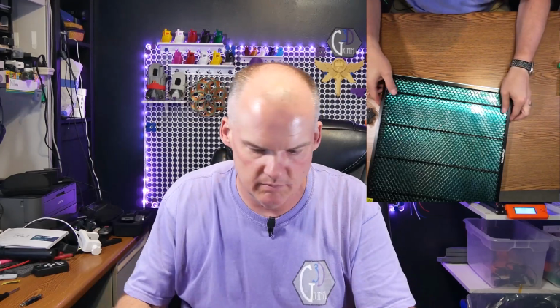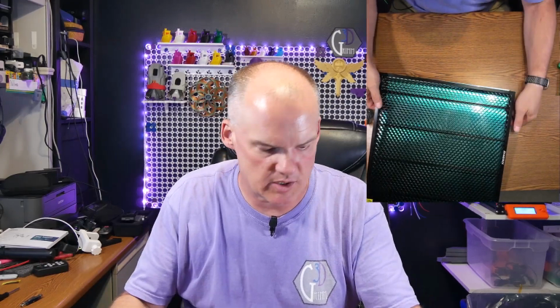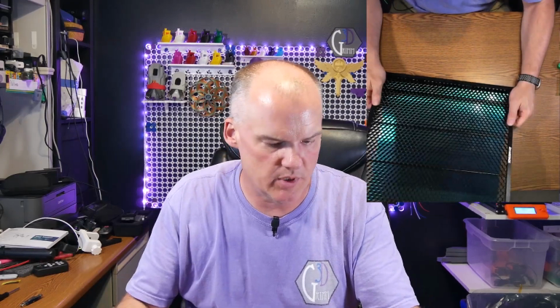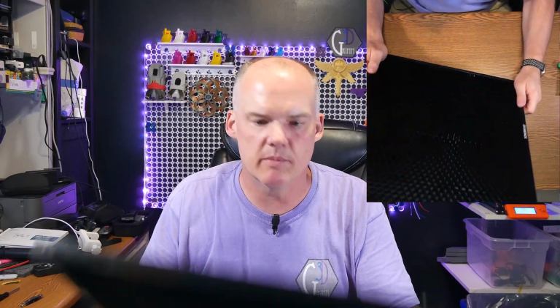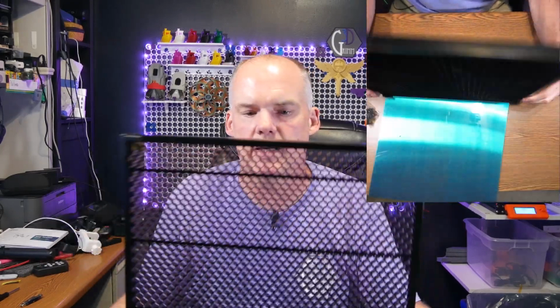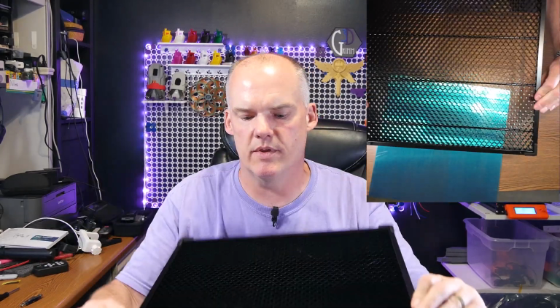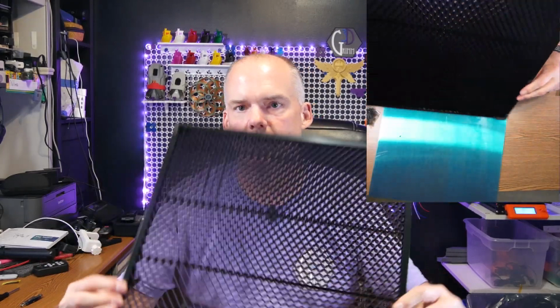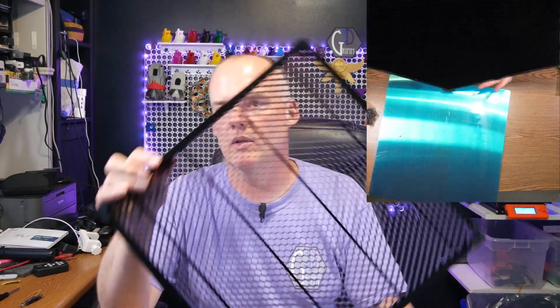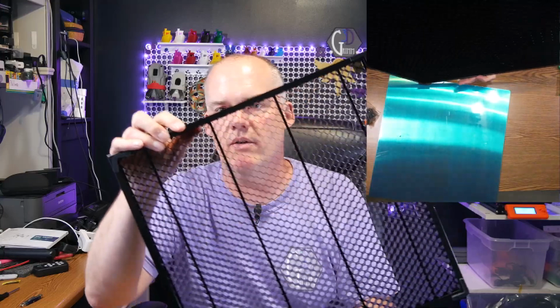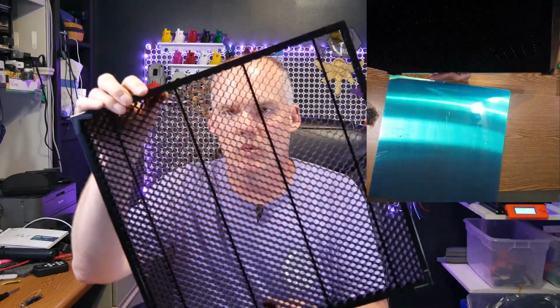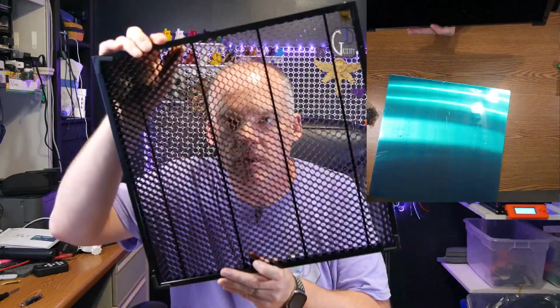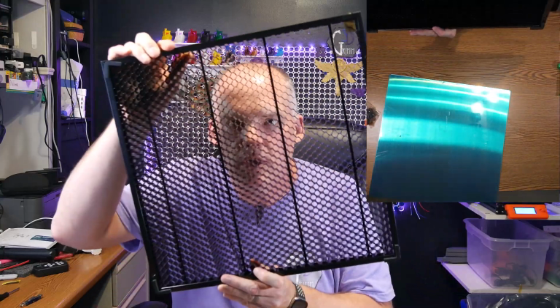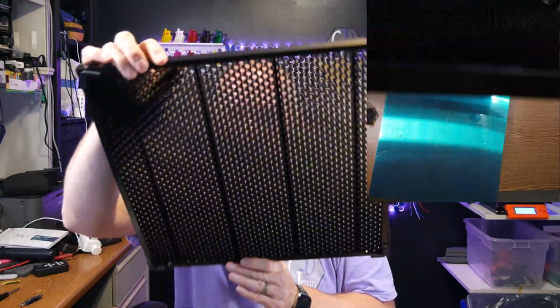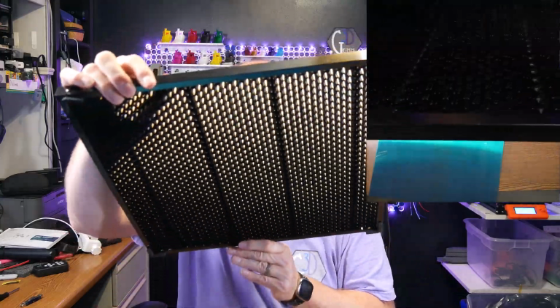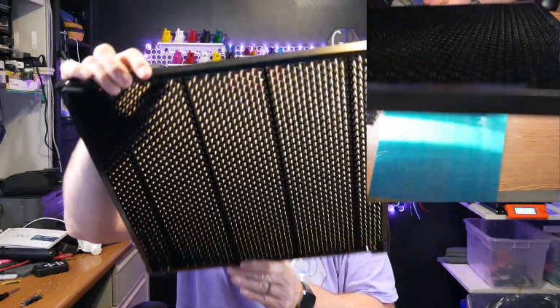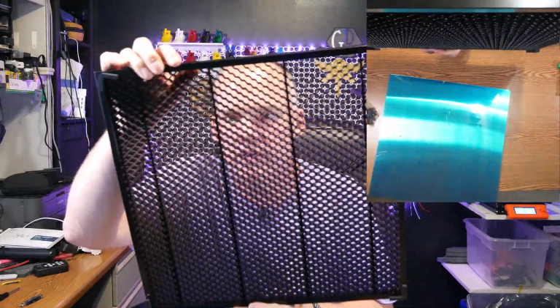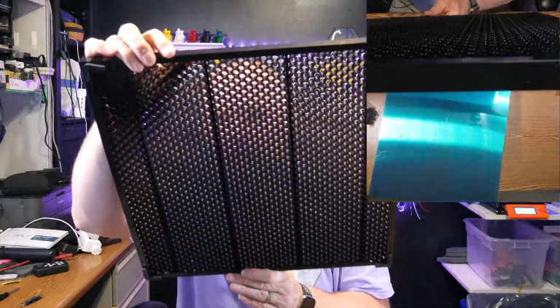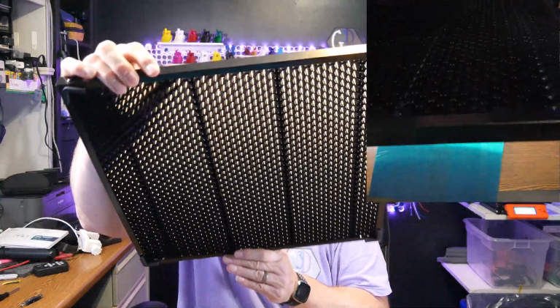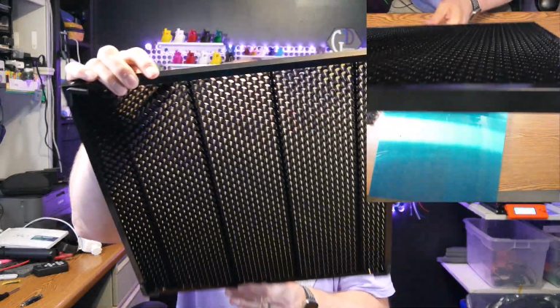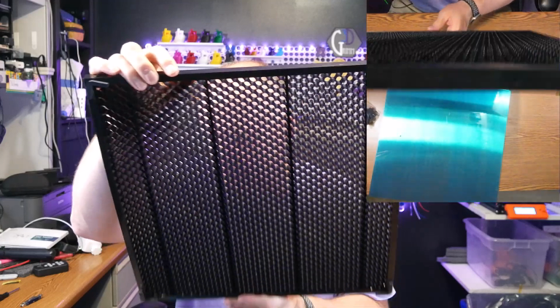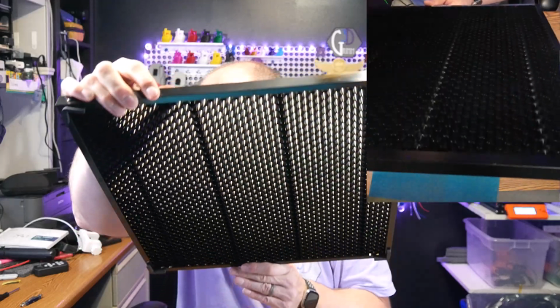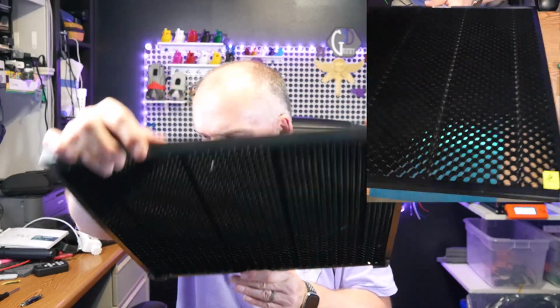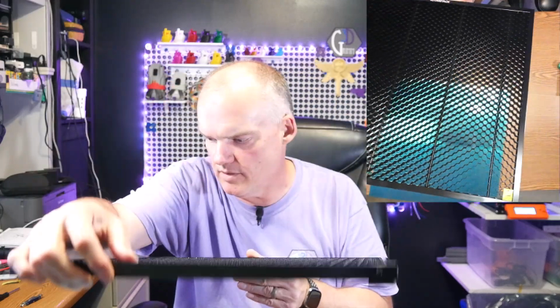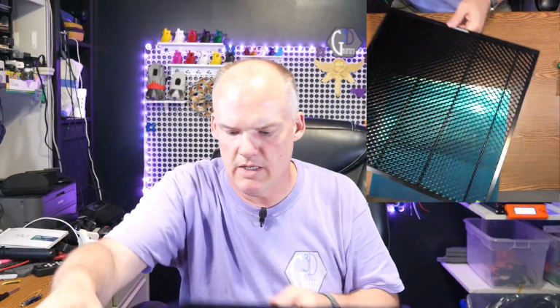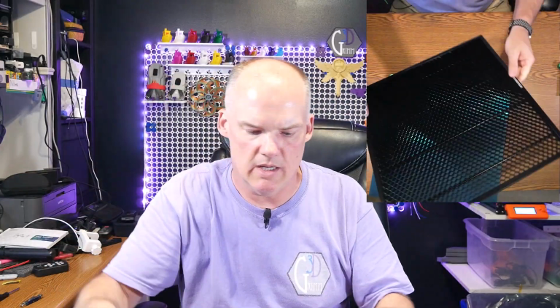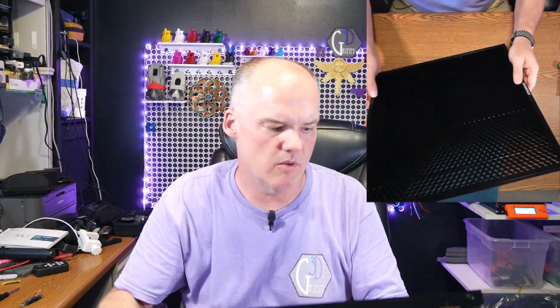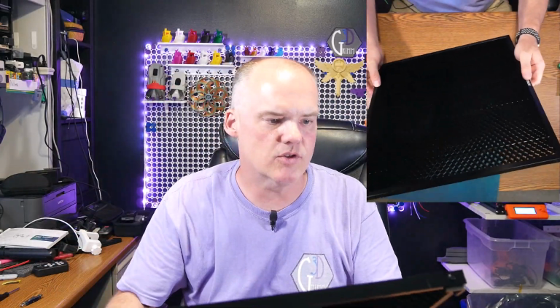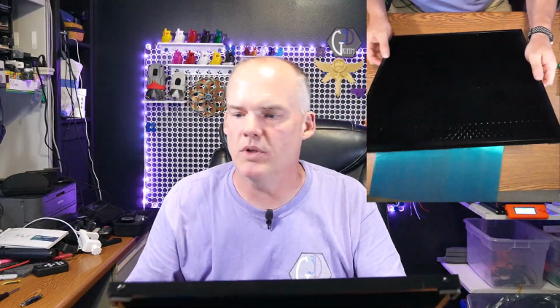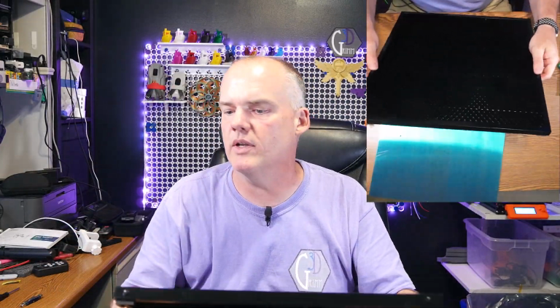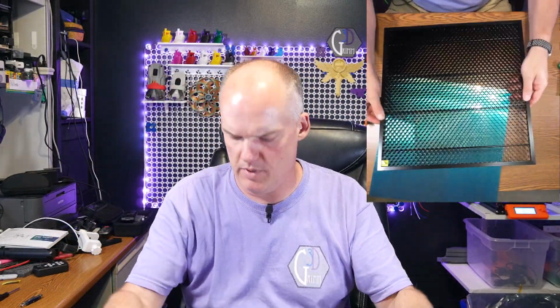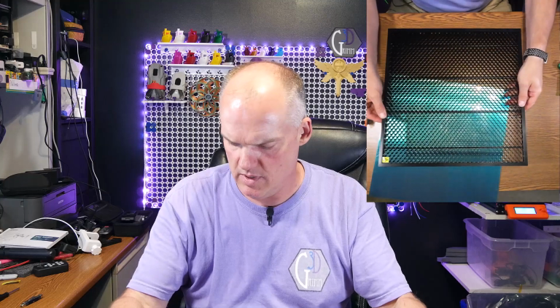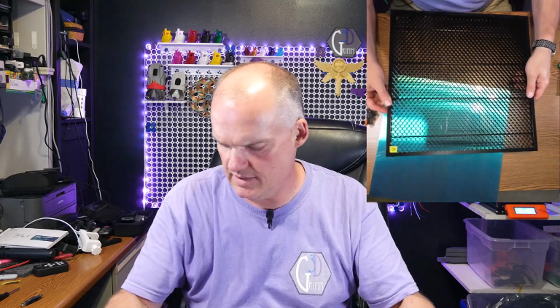It comes with this grate right here, which you can see right through until you turn it sideways and then you pretty much got nothing. So that's just to hold everything up nicely.